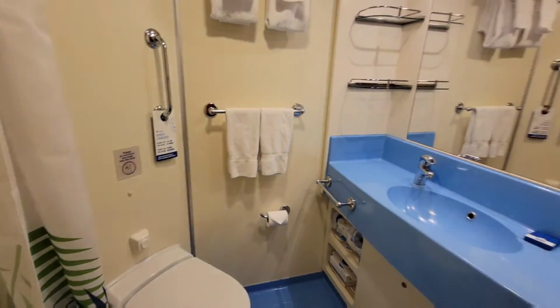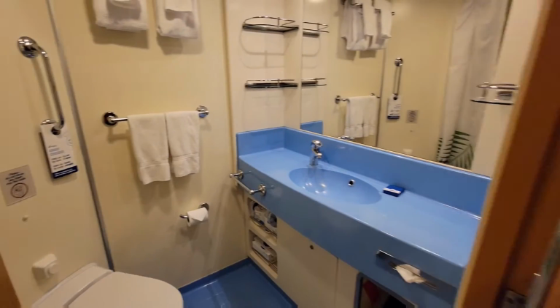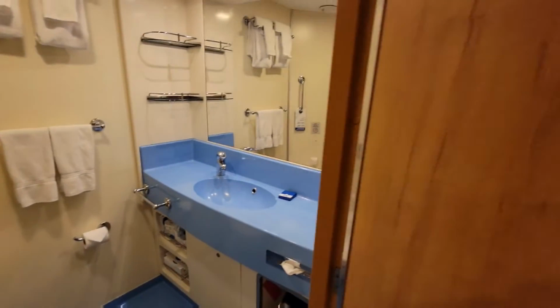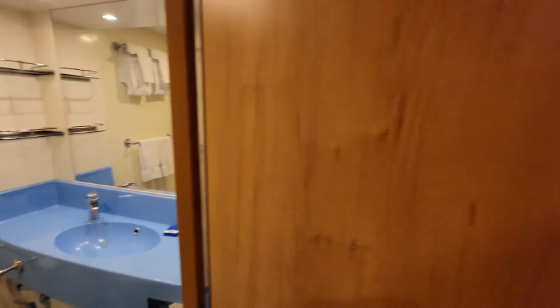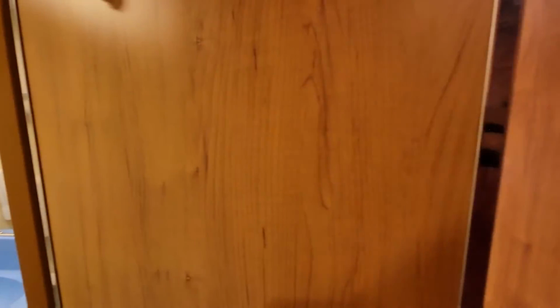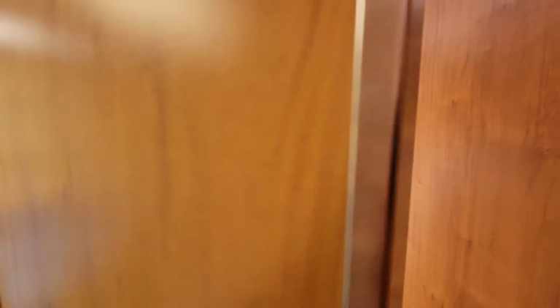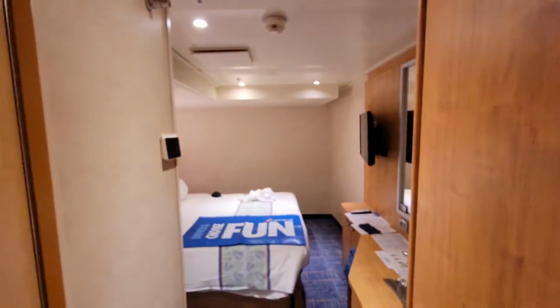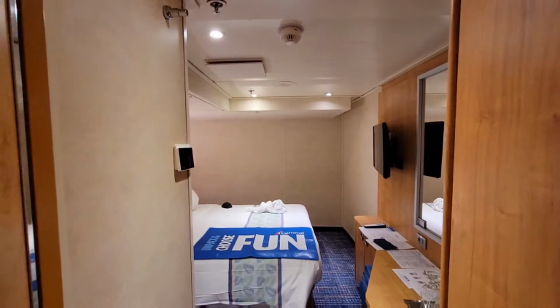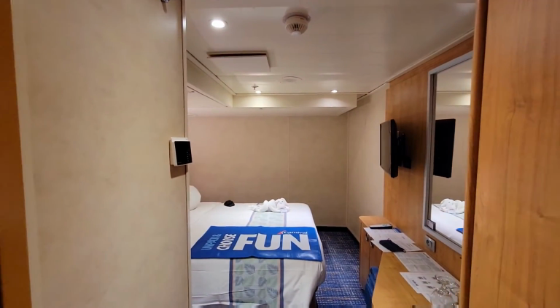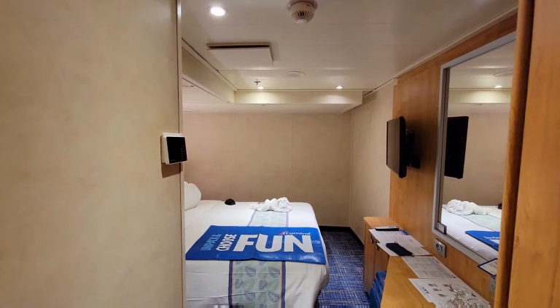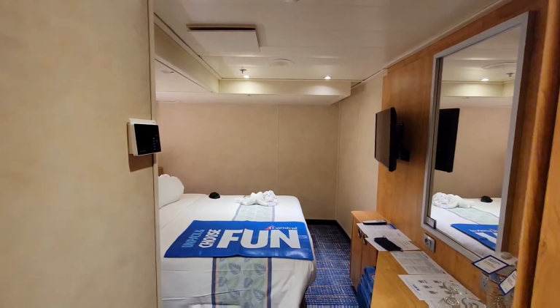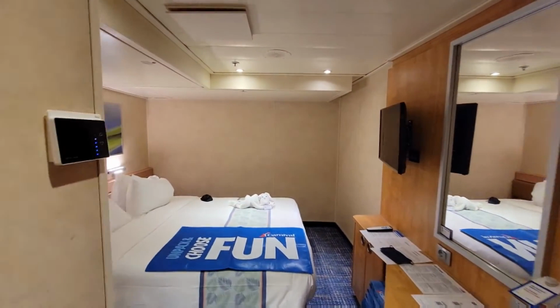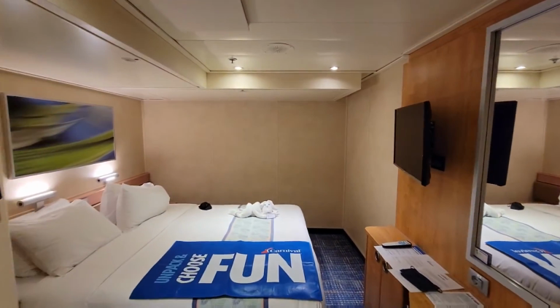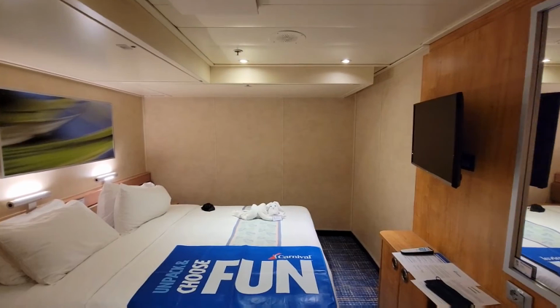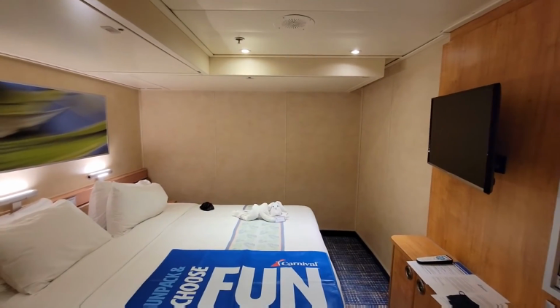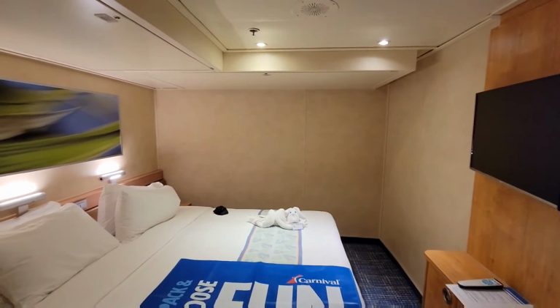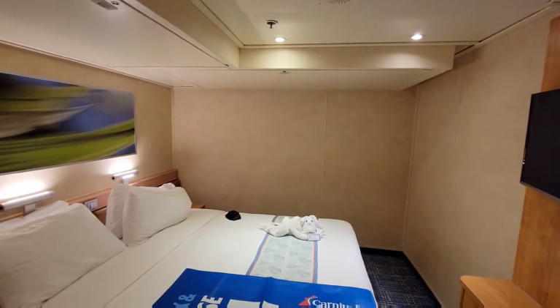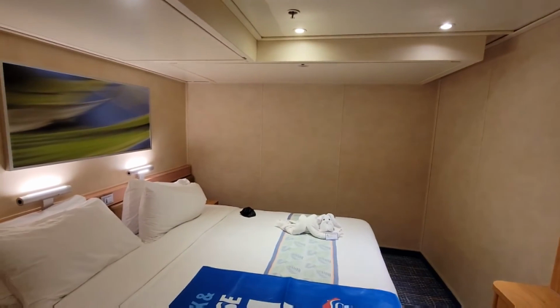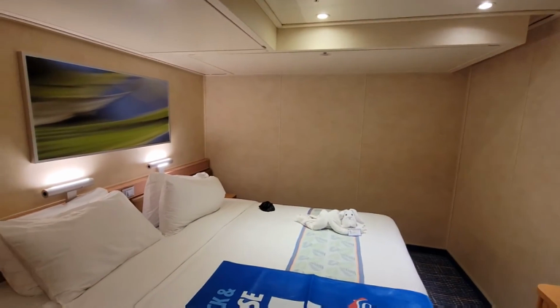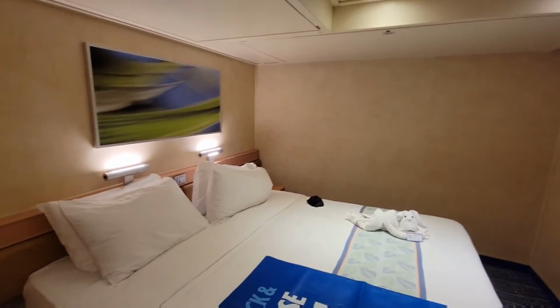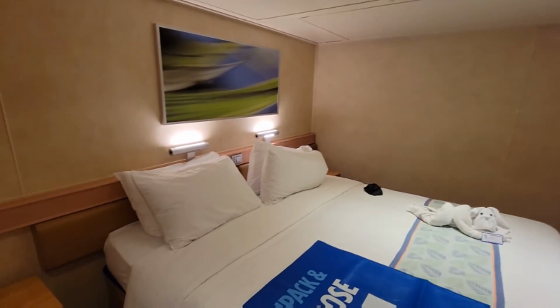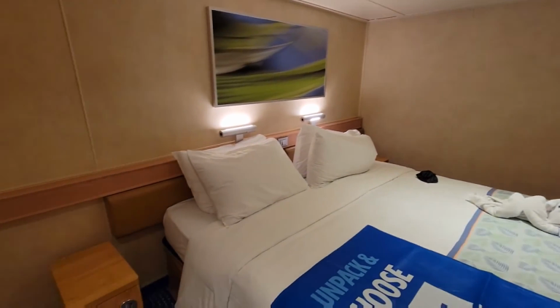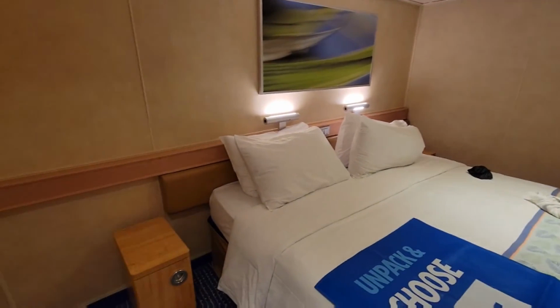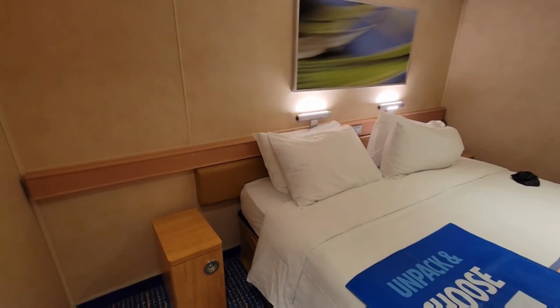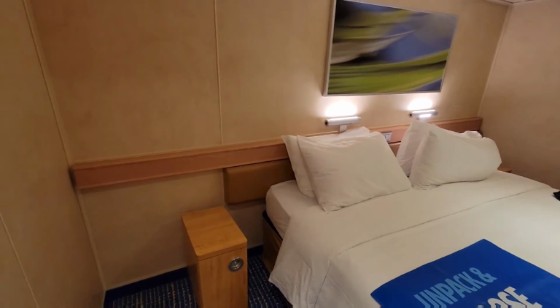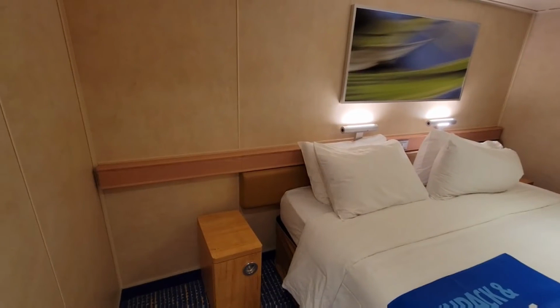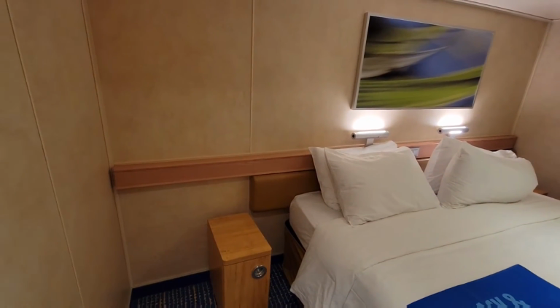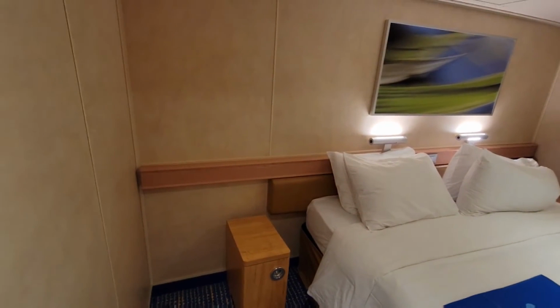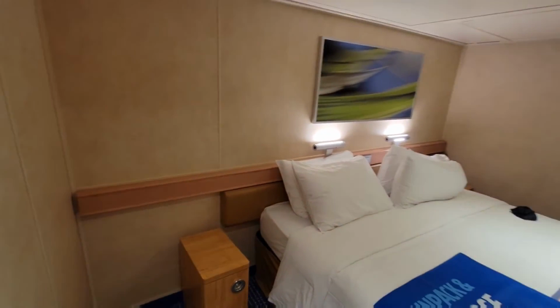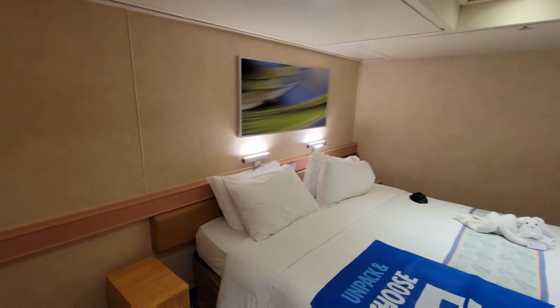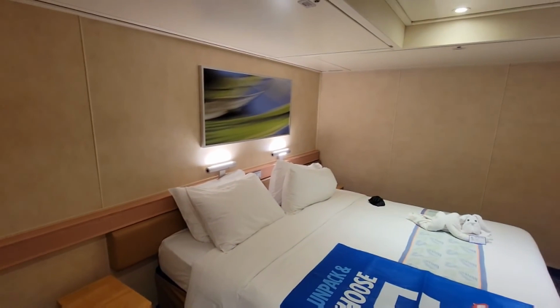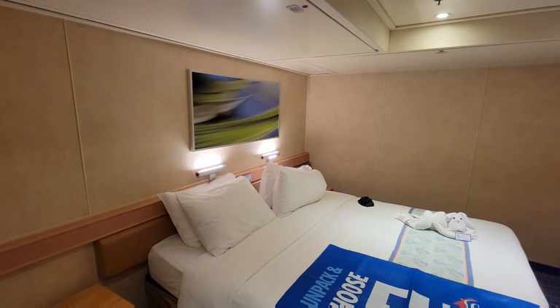This is Carnival Radiance cabin 1390. We're going to be here for four days cruising down to Catalina and Ensenada, and it could be a good time. So until then — bye-bye, guys.